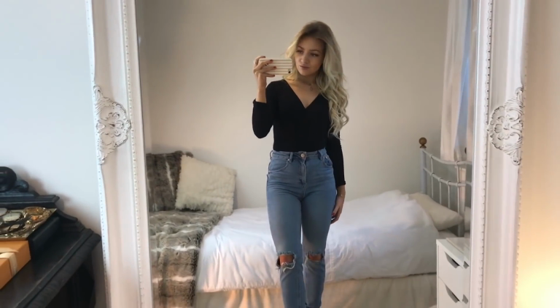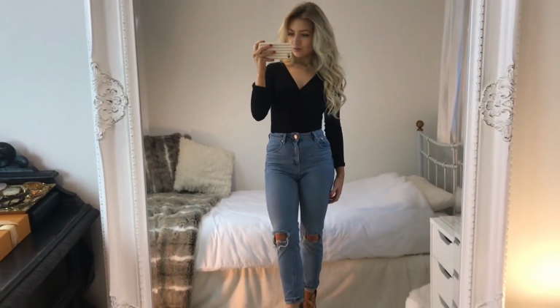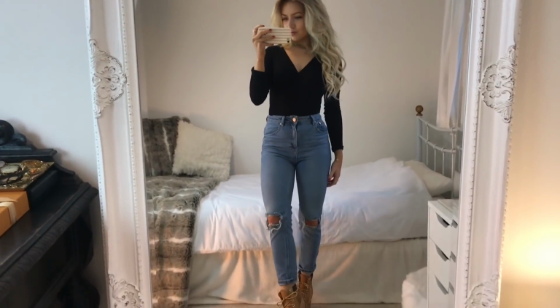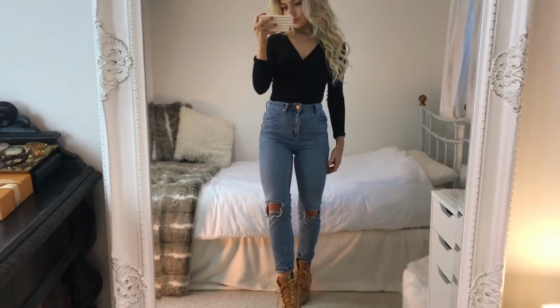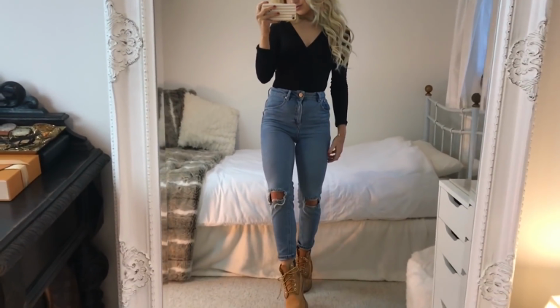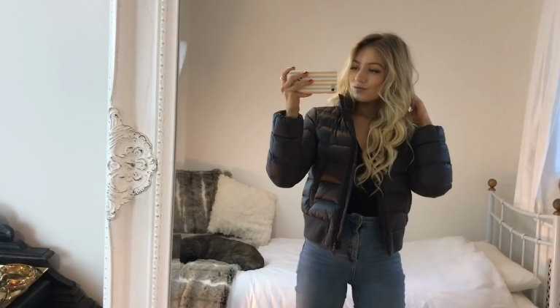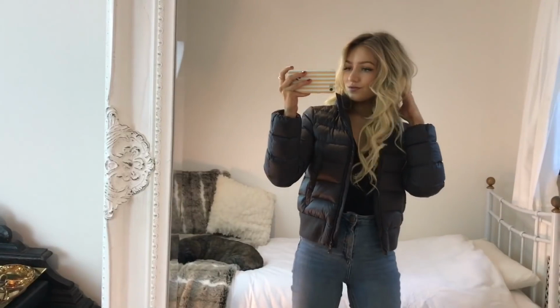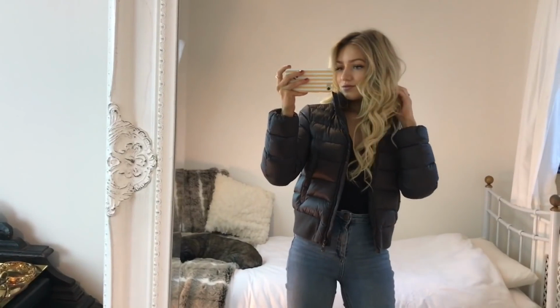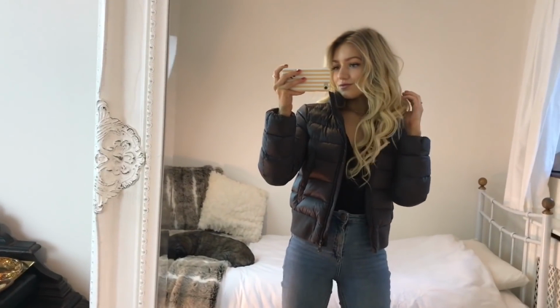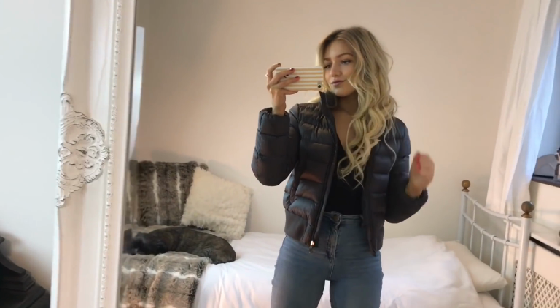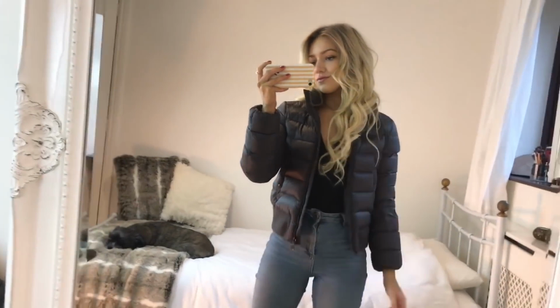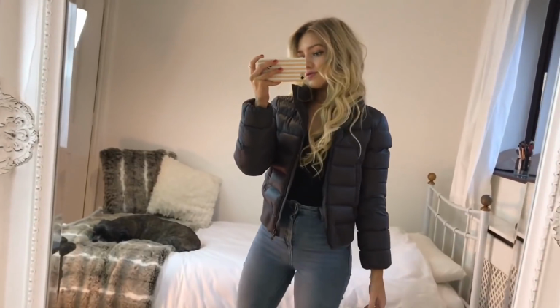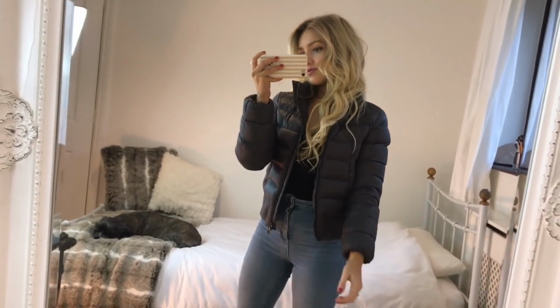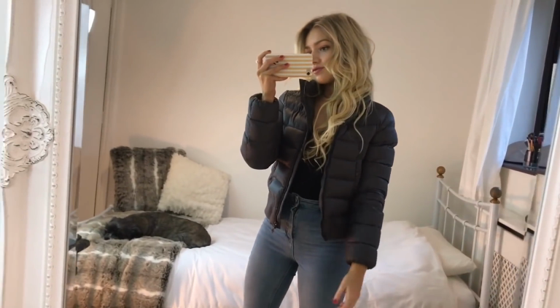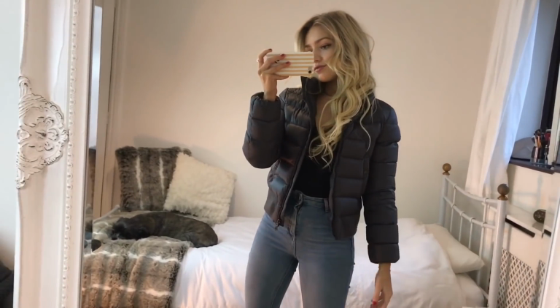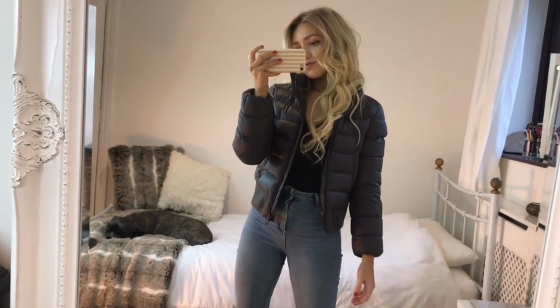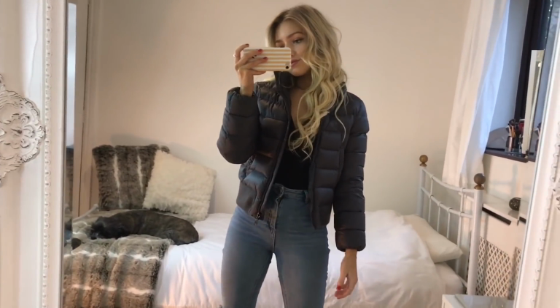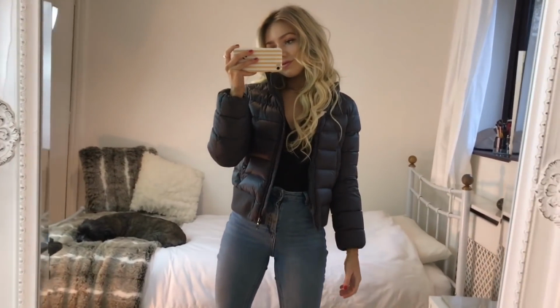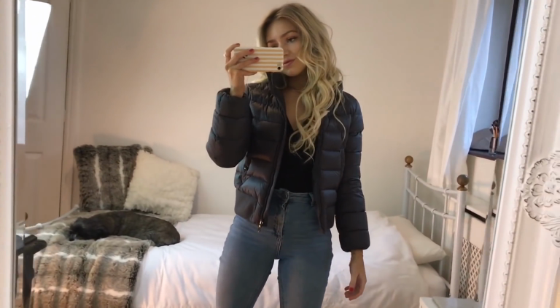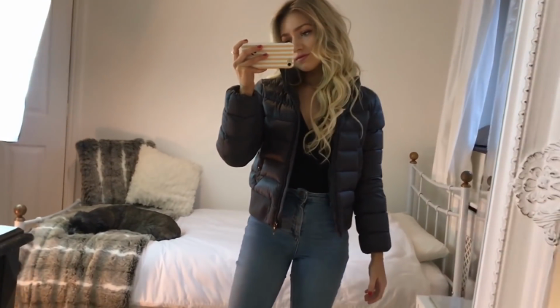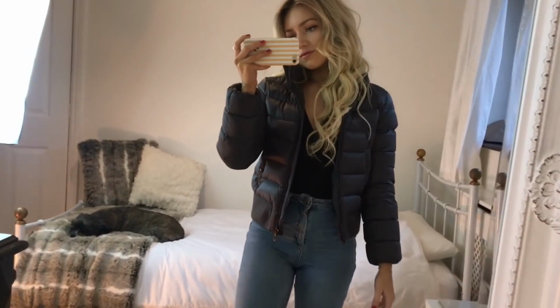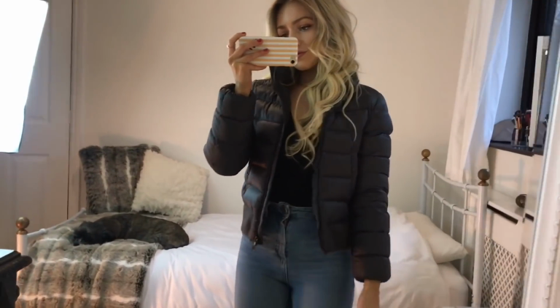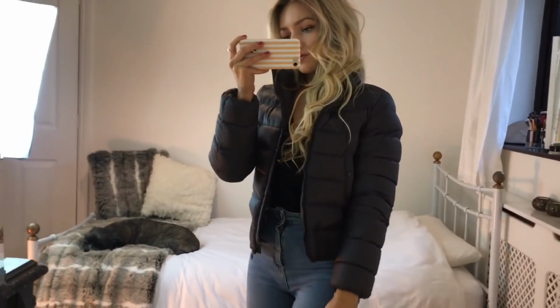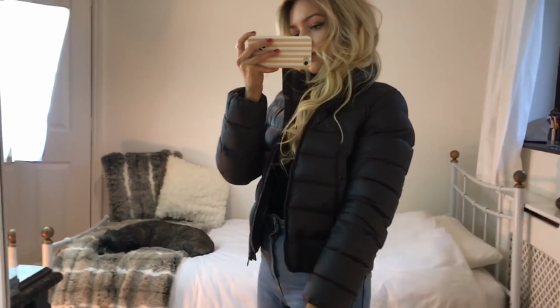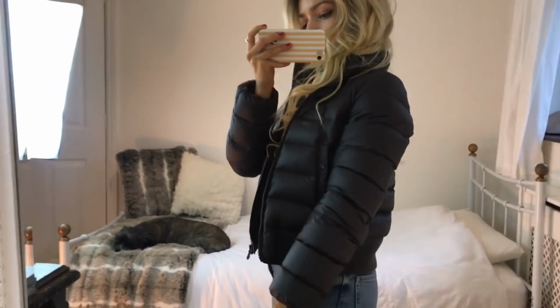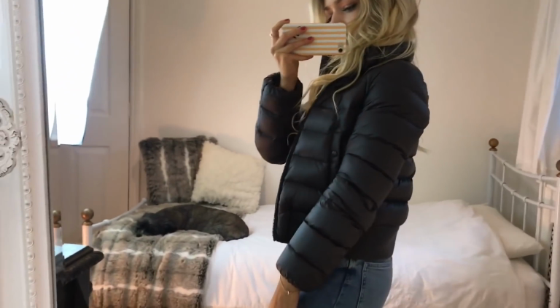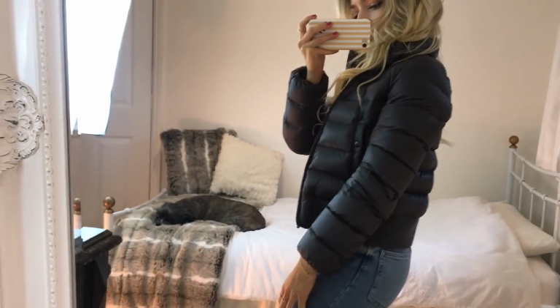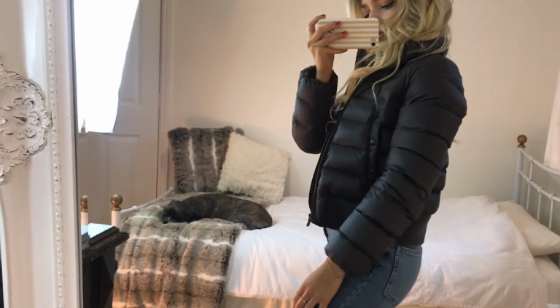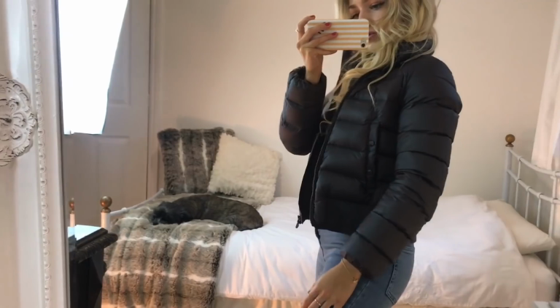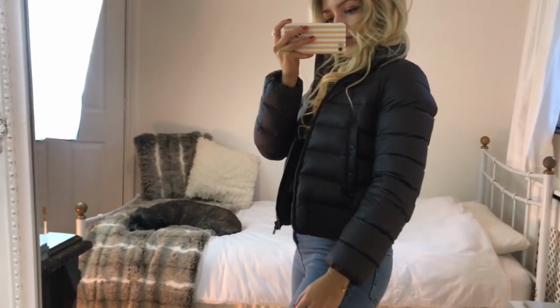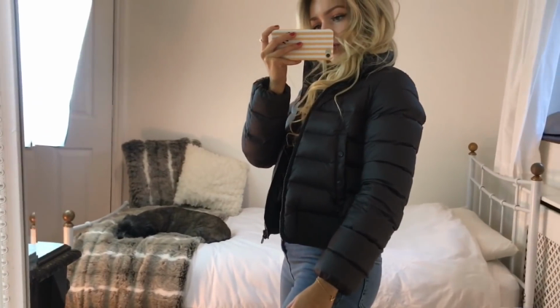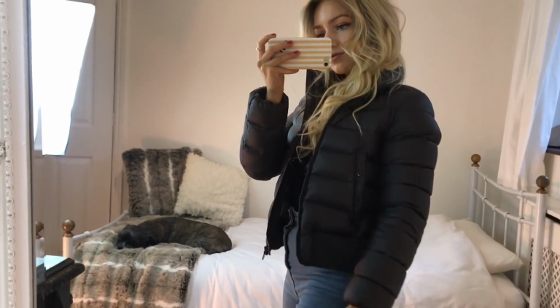A jacket you could wear with this outfit is just a padded one — mine is a grey one from Moncler — but I'll leave lots of alternatives for you to choose from in the description, along with everything else I've shown in this video.